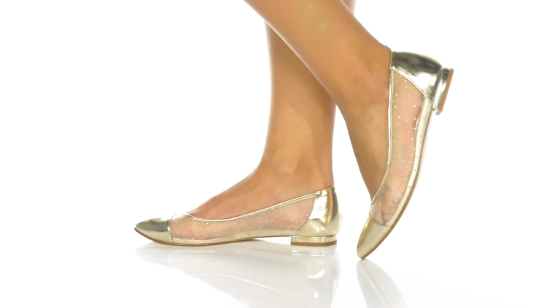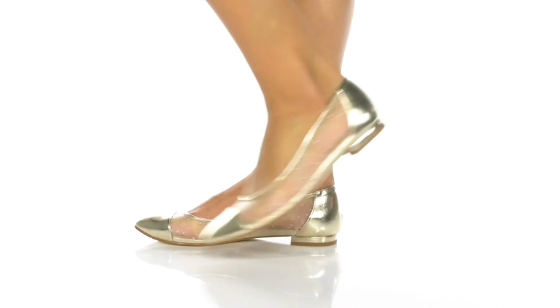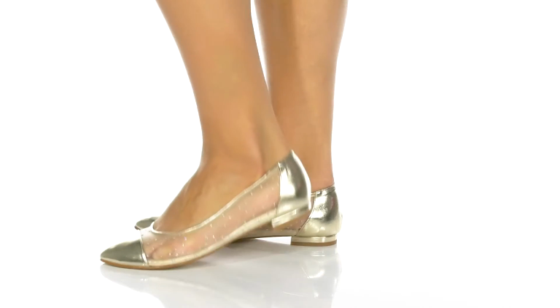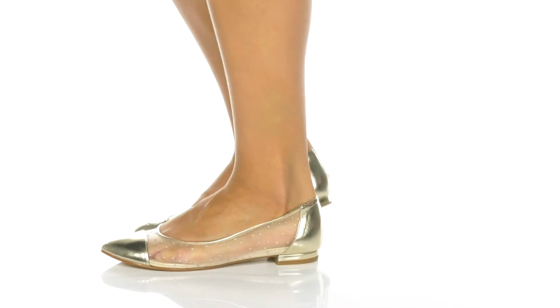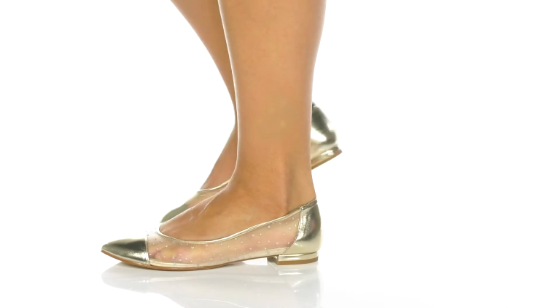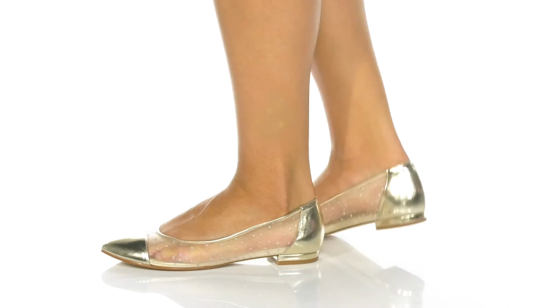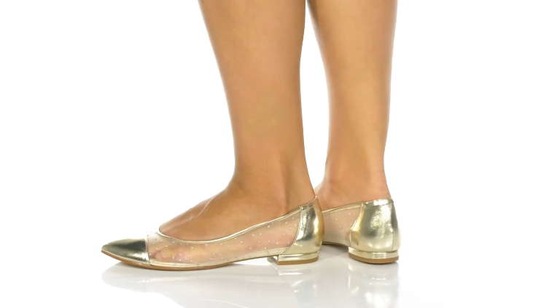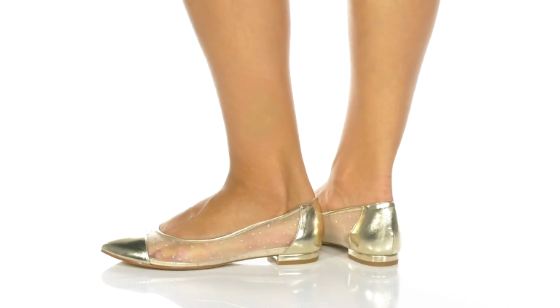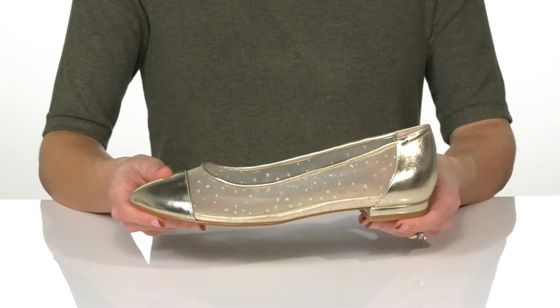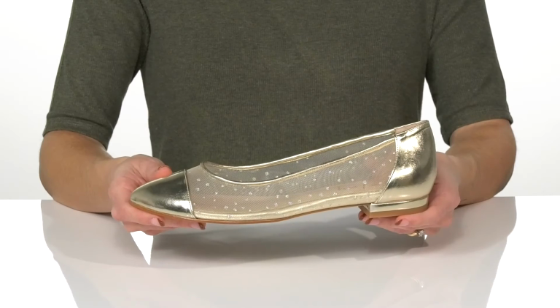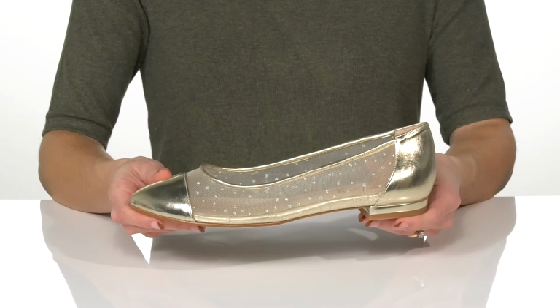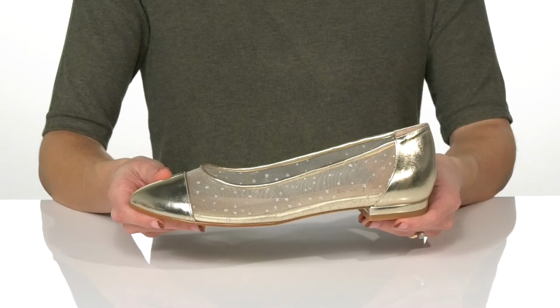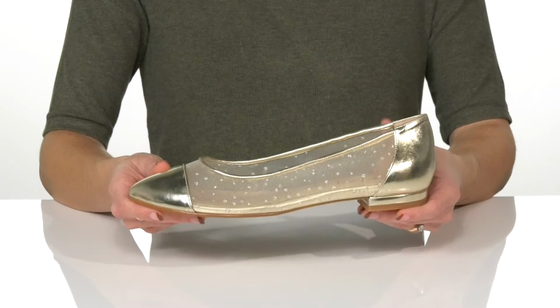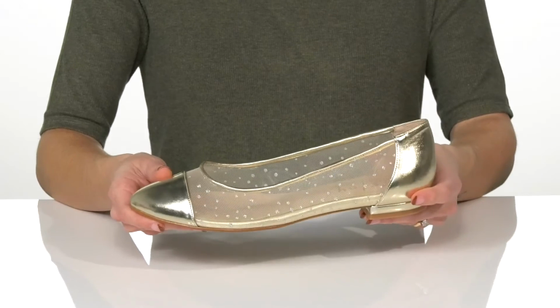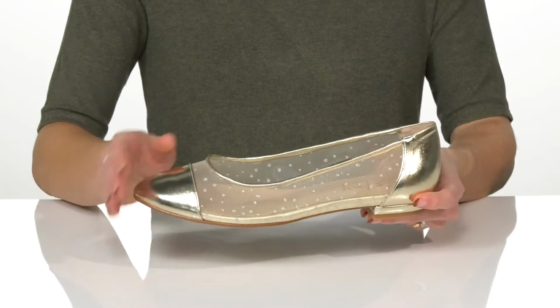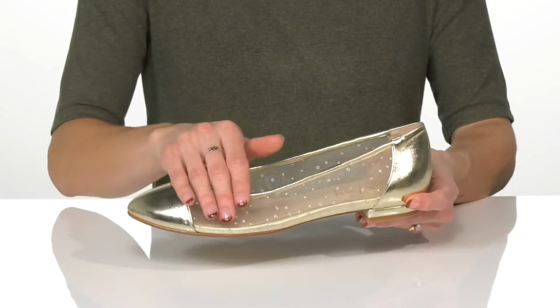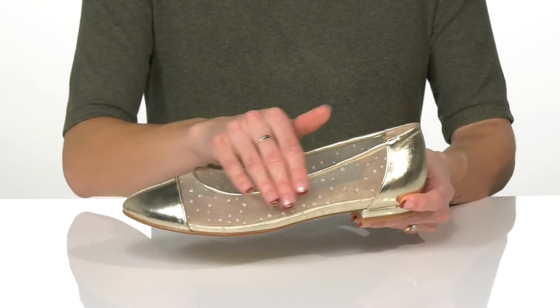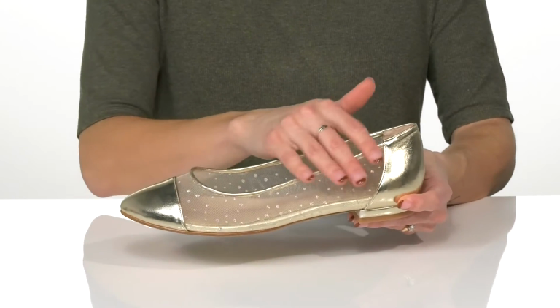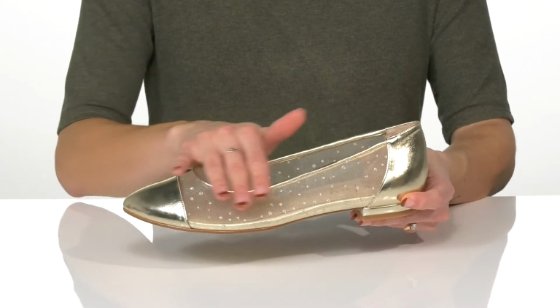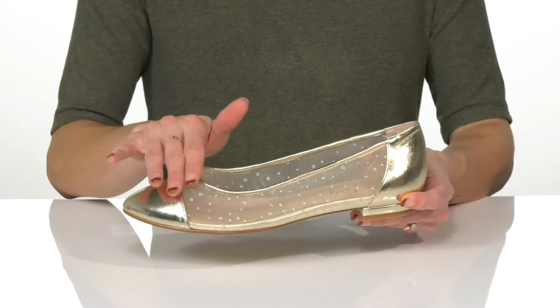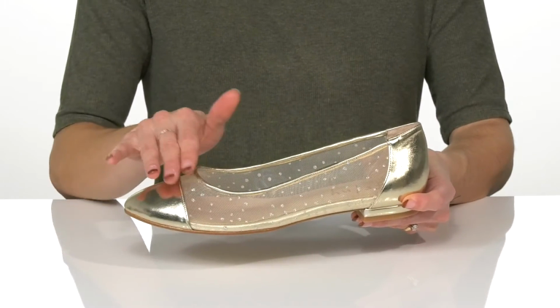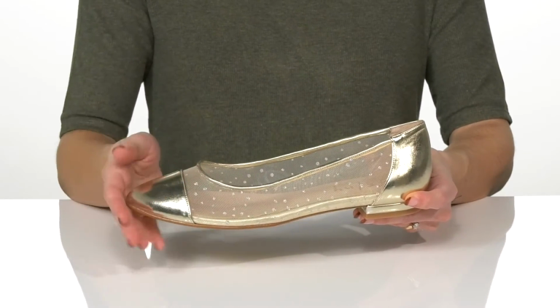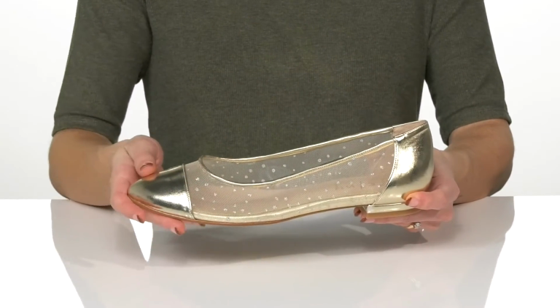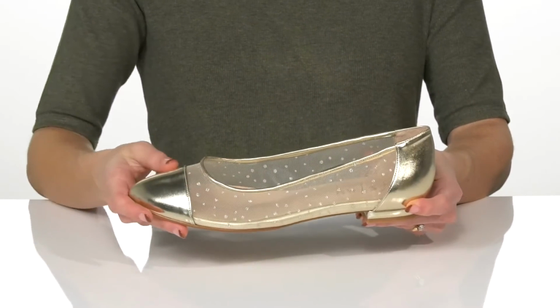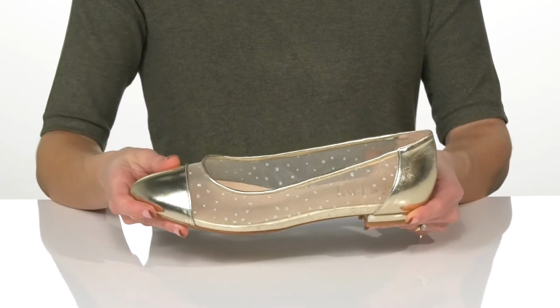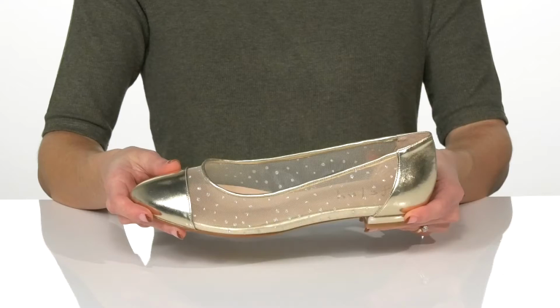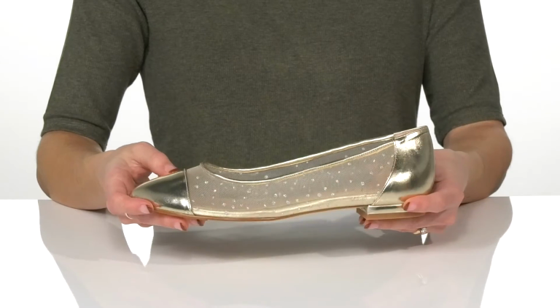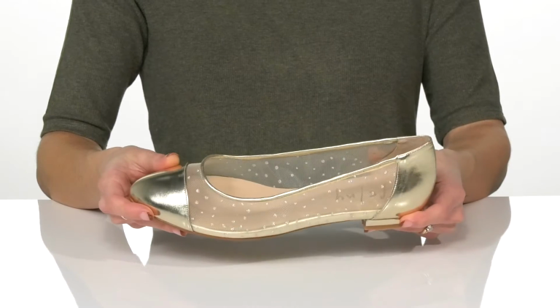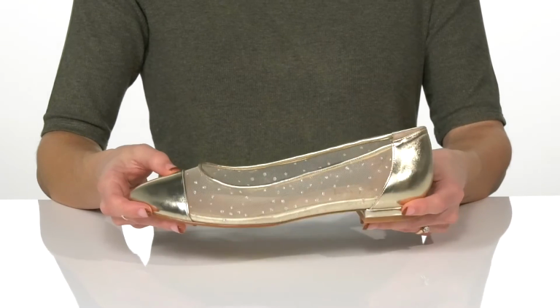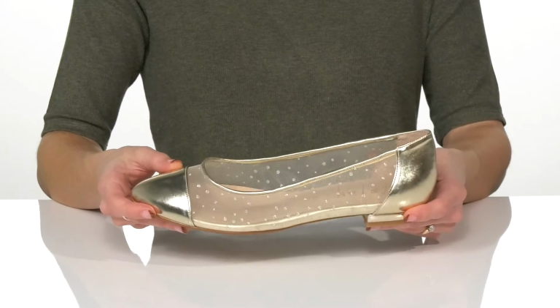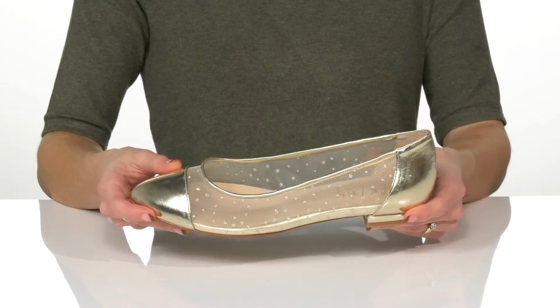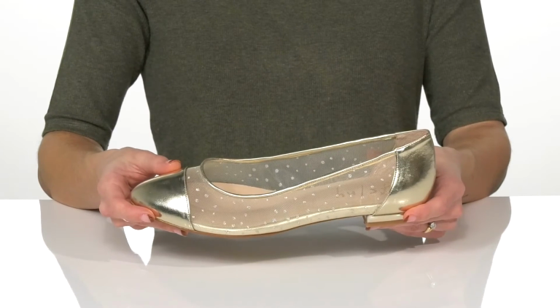Sparkle in style with these adorable flats from French Sol. I am loving this cute mesh that has glitter confetti all over — I think it makes these shoes look super fun and festive.